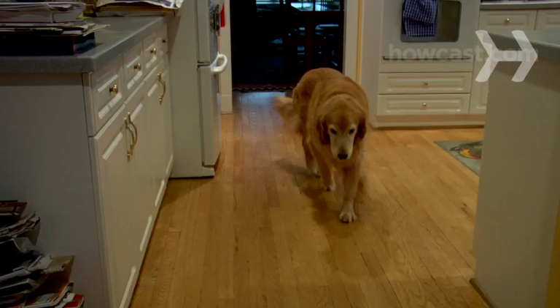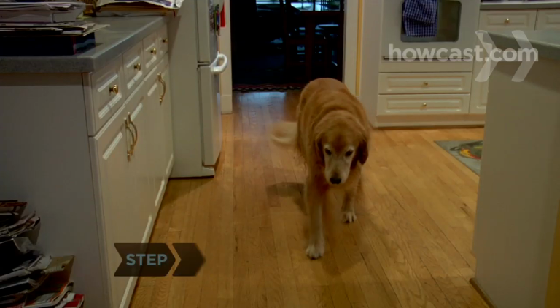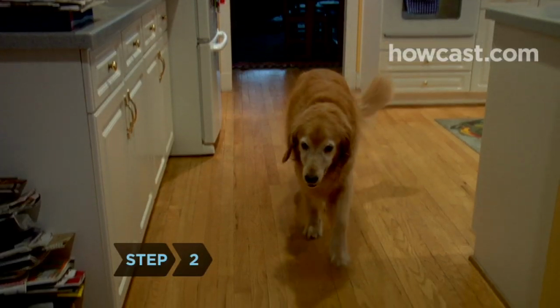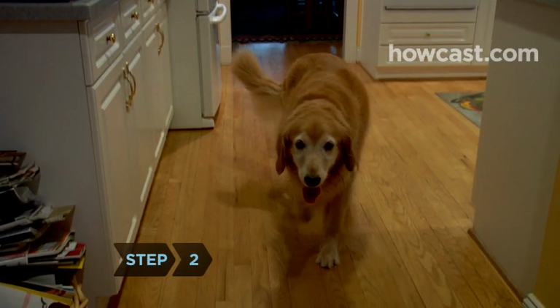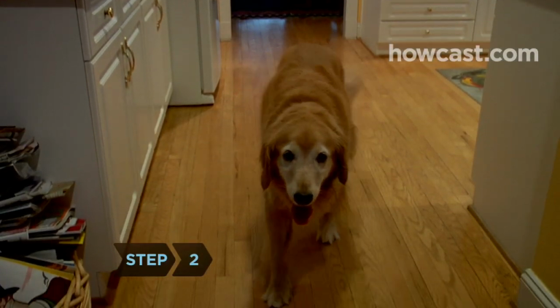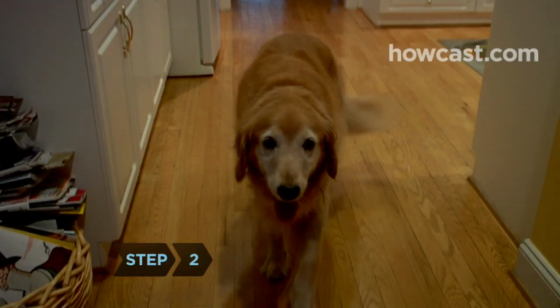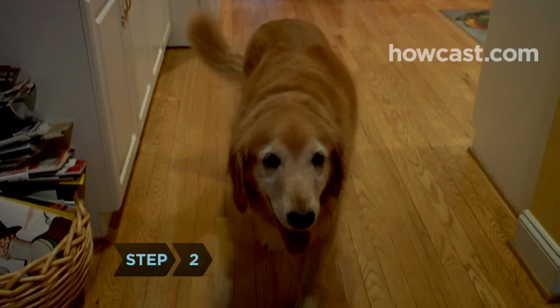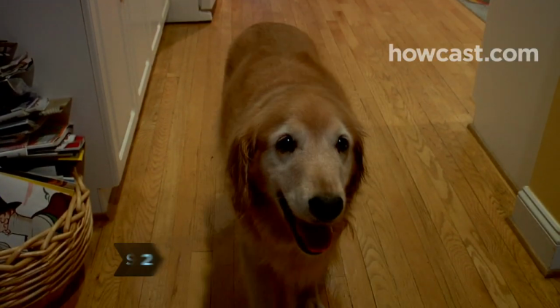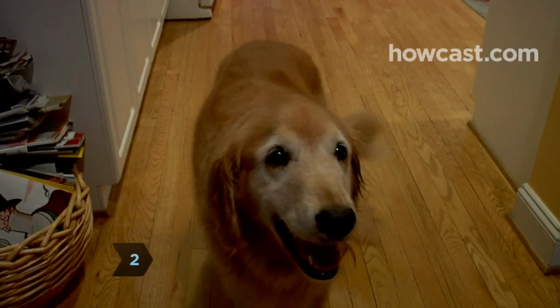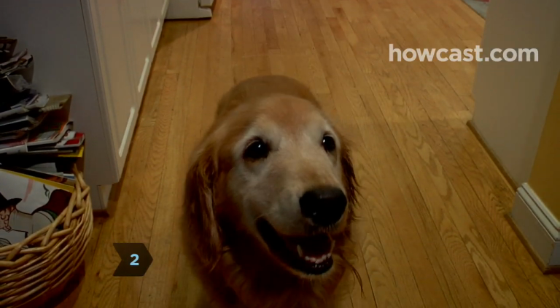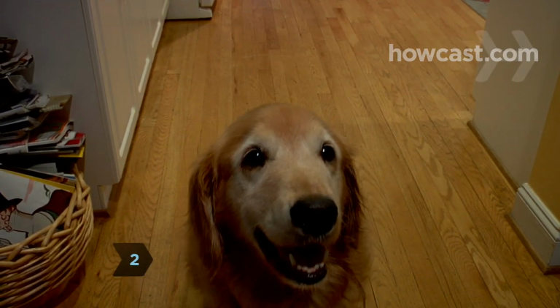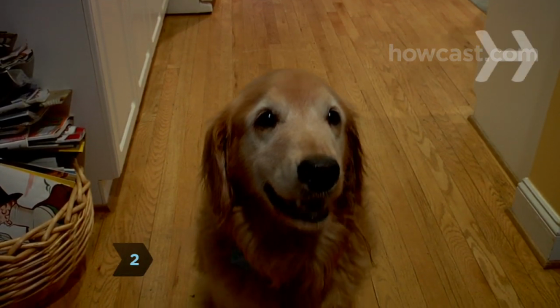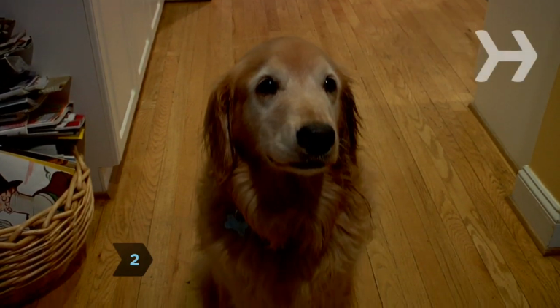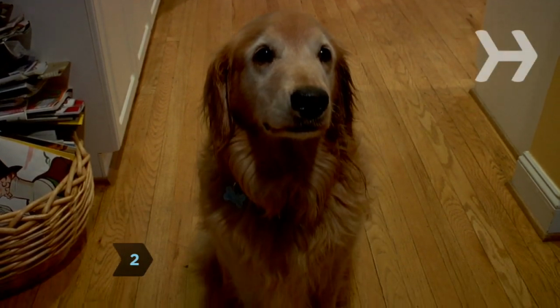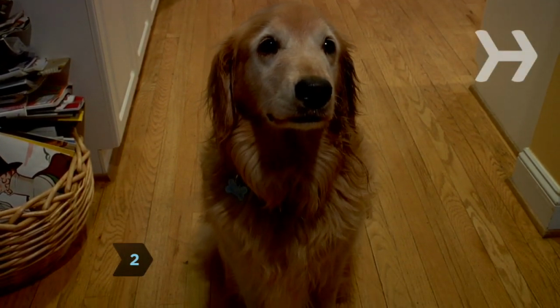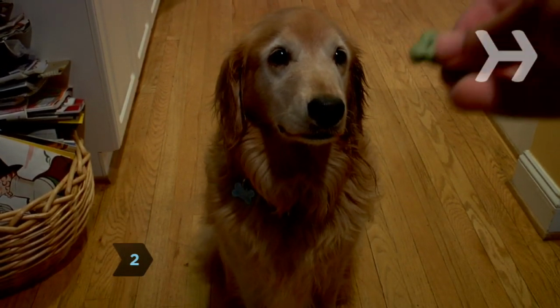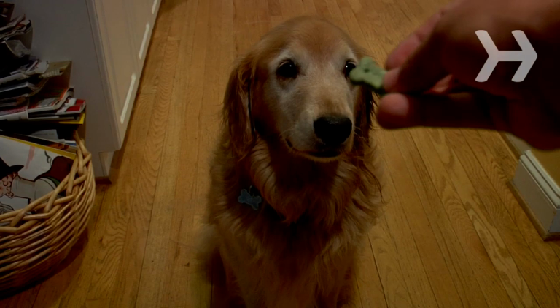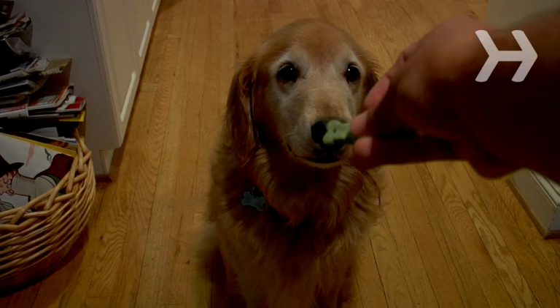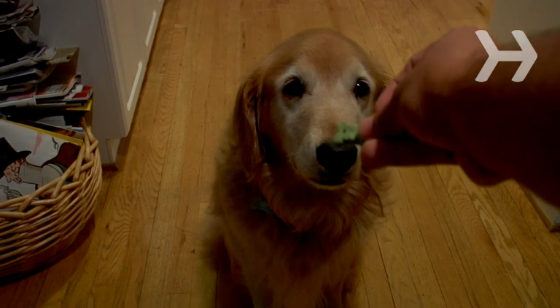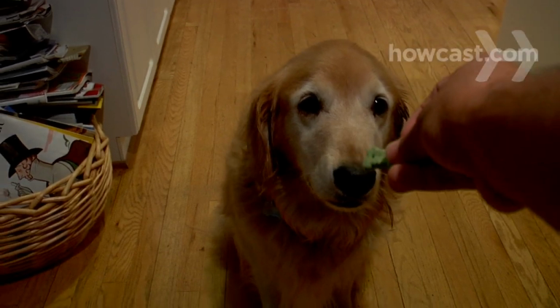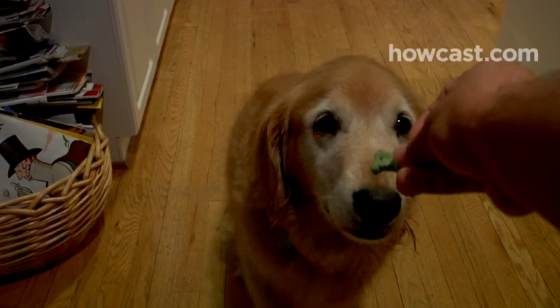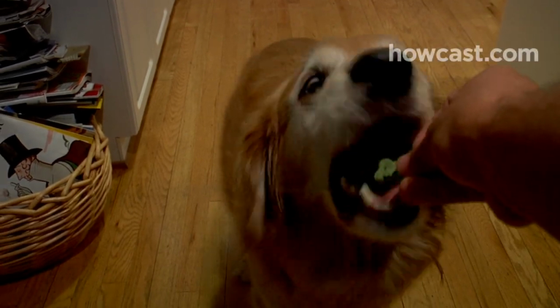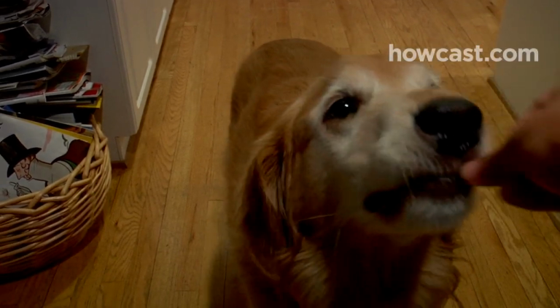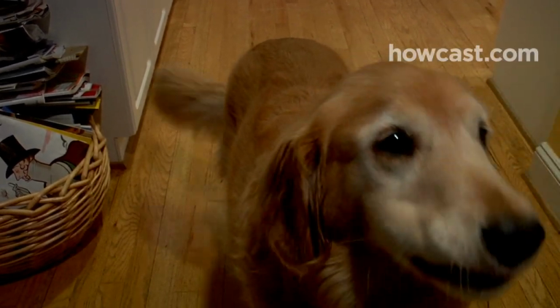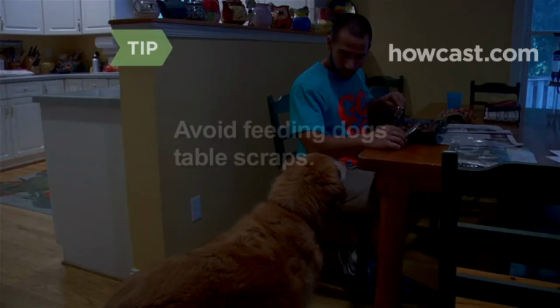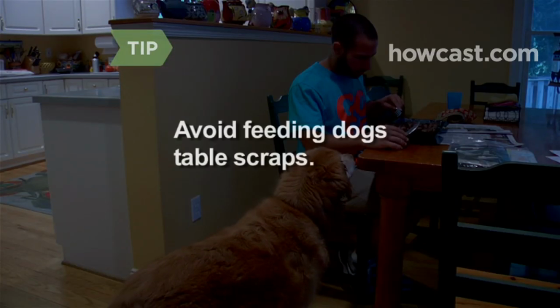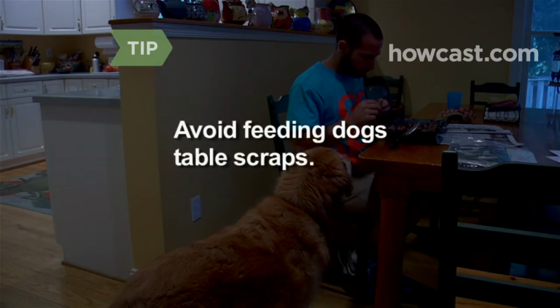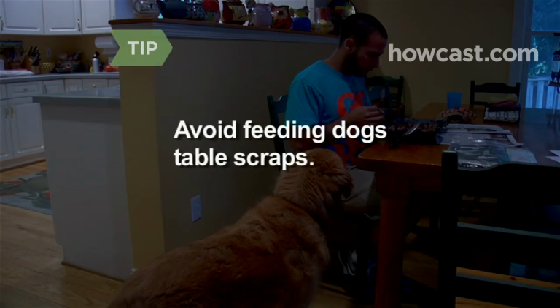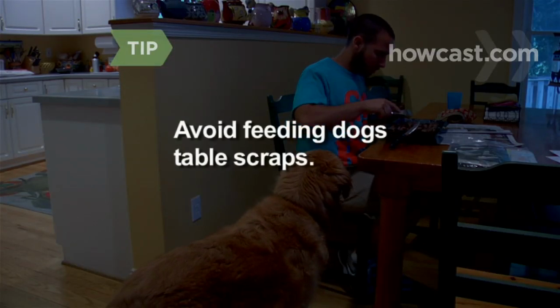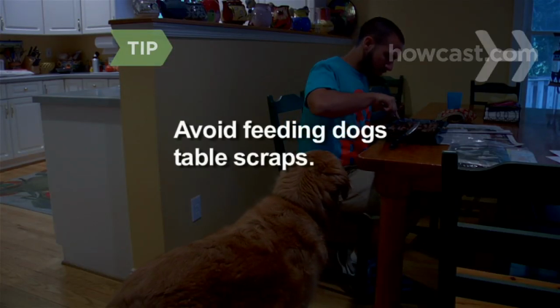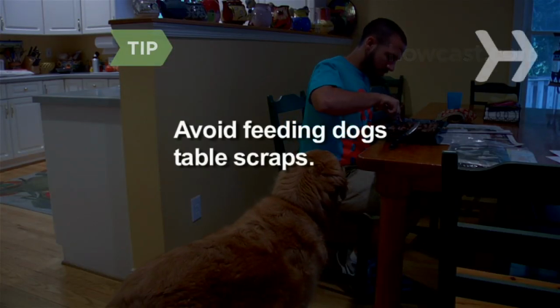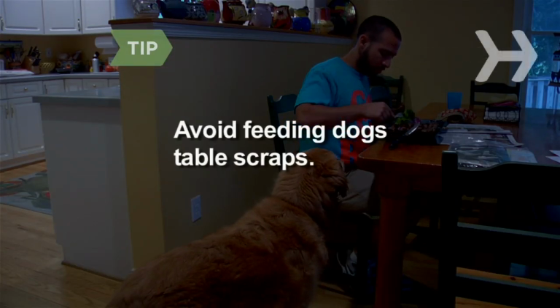Step 2: If your dog is used to snacking at certain times of the day or as a reward for certain activities, offer them diet treats. Avoid feeding dogs table scraps.